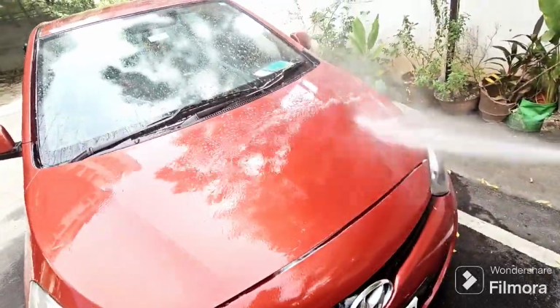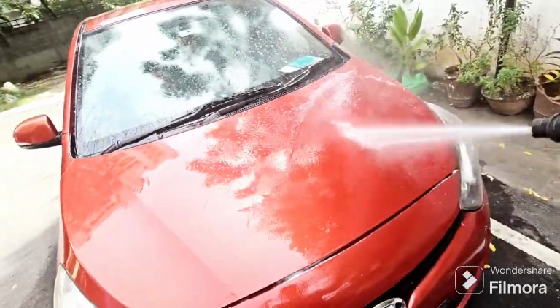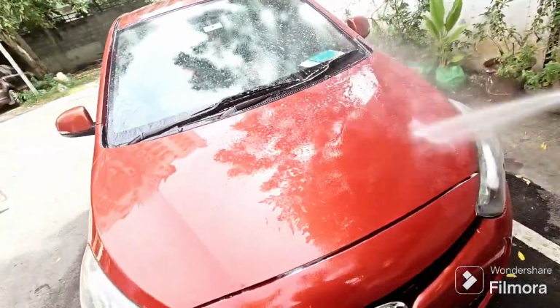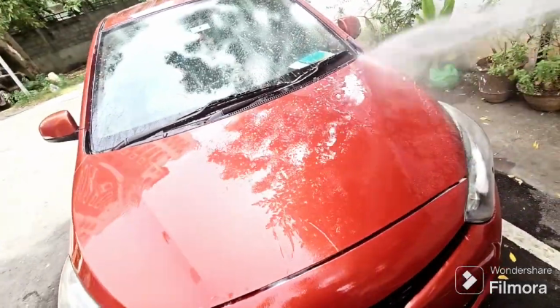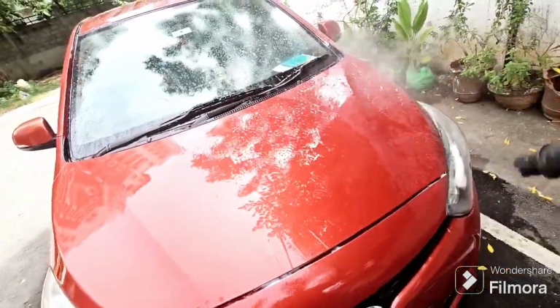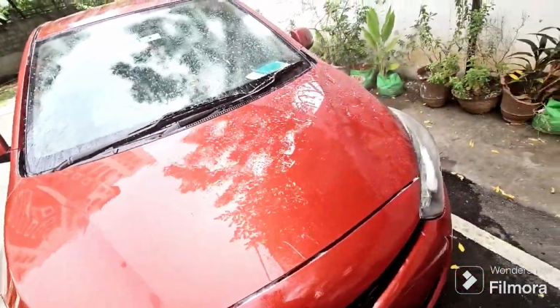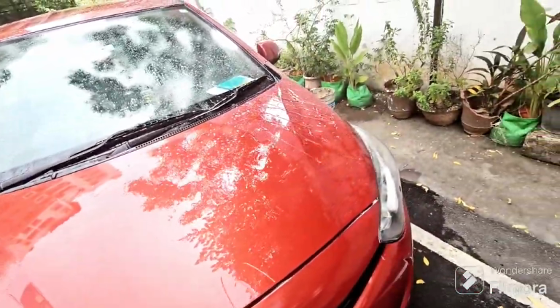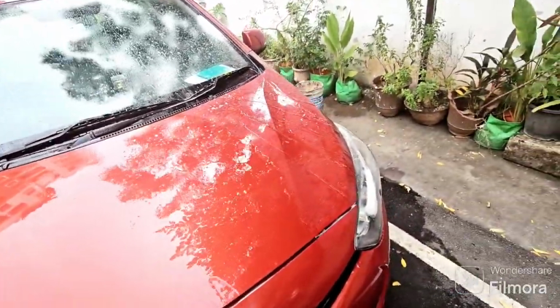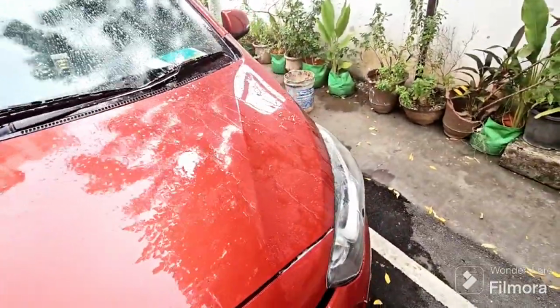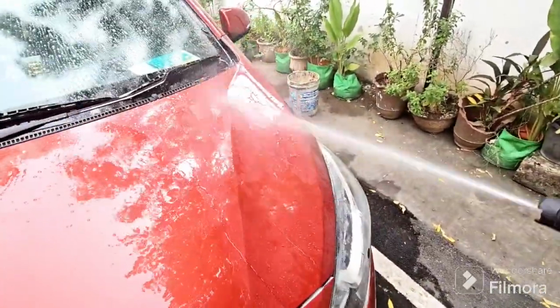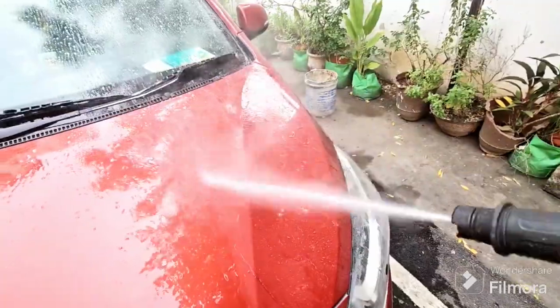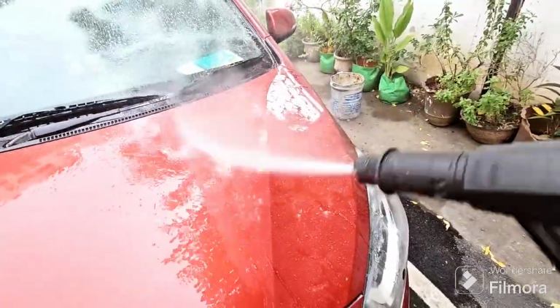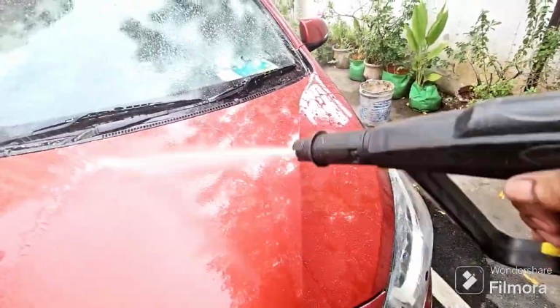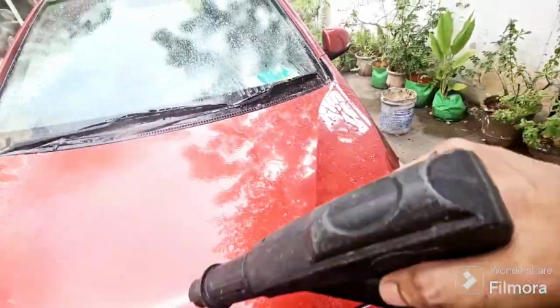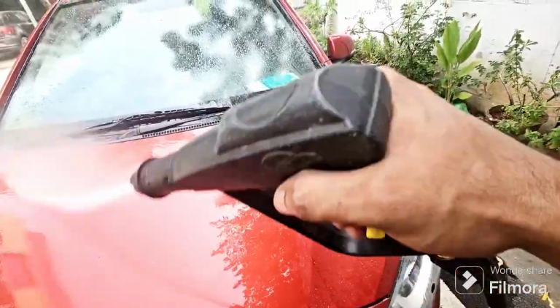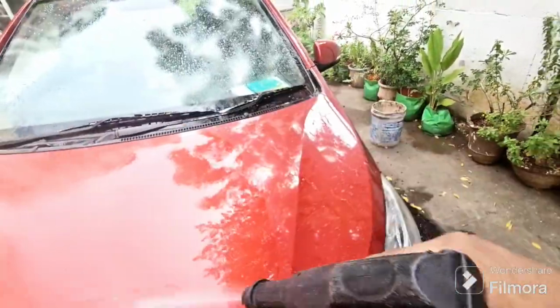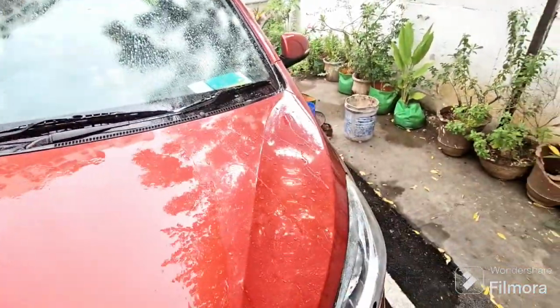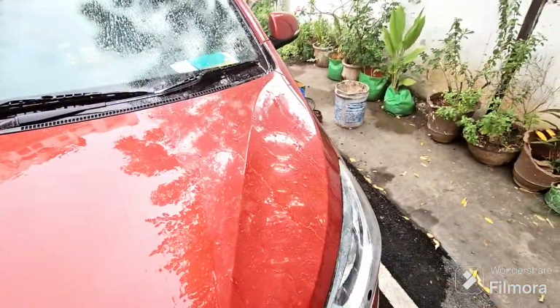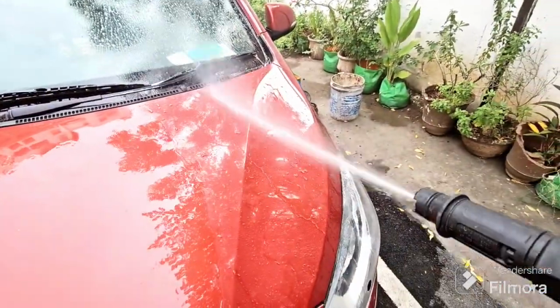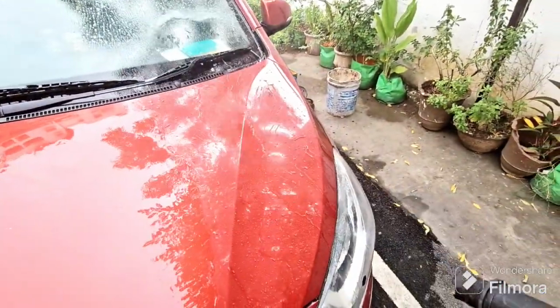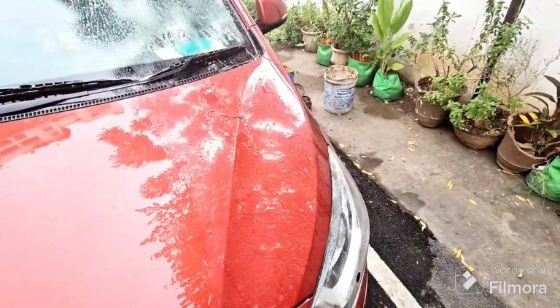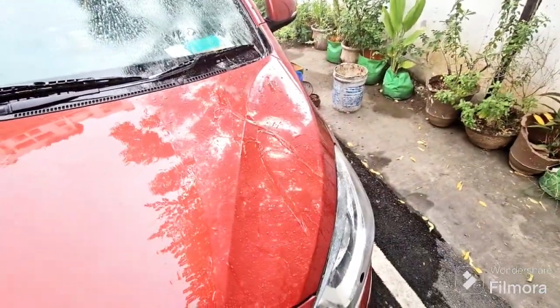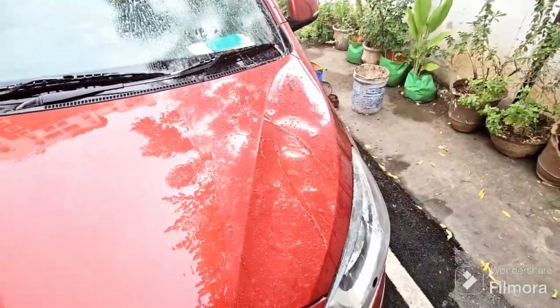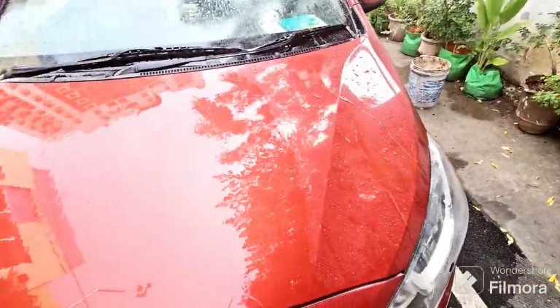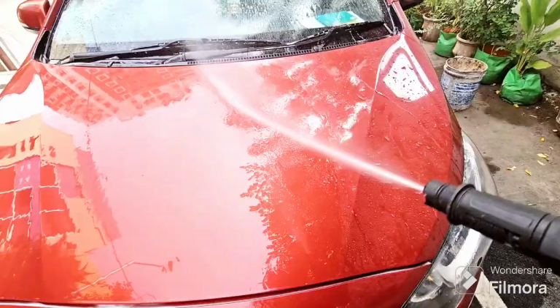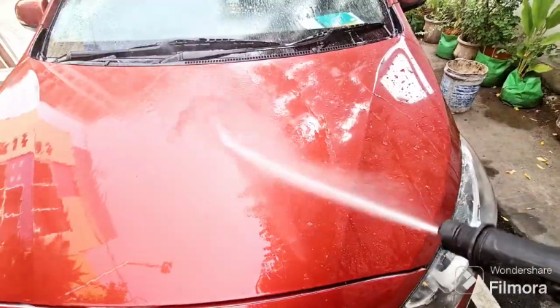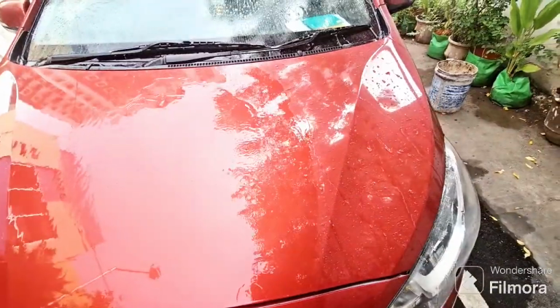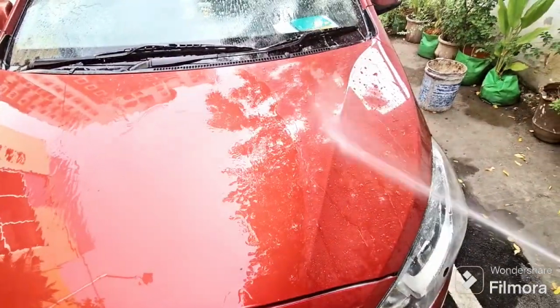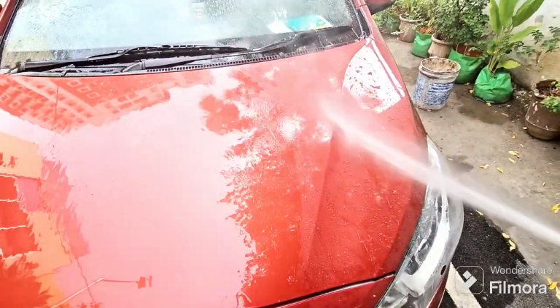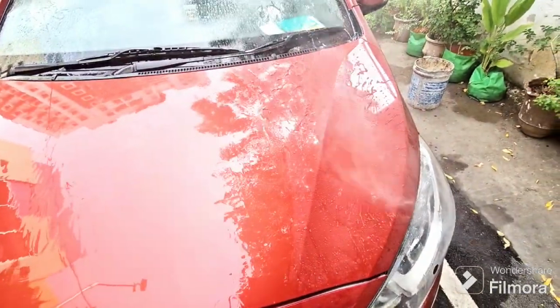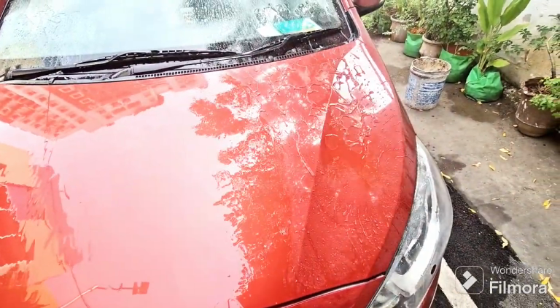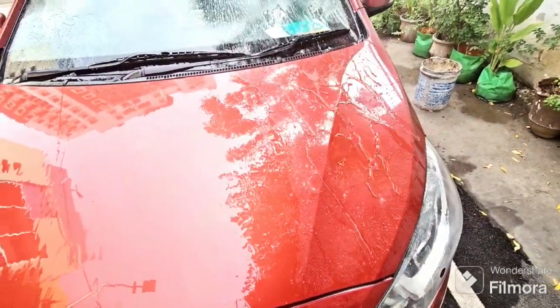I have a 3-year-old car. You can see the effect, right? The hybrid effect. When you go to the soap water, you can see the difference here and here.